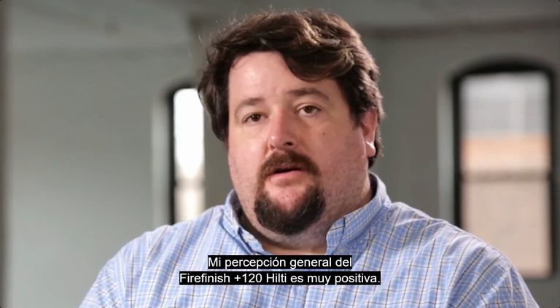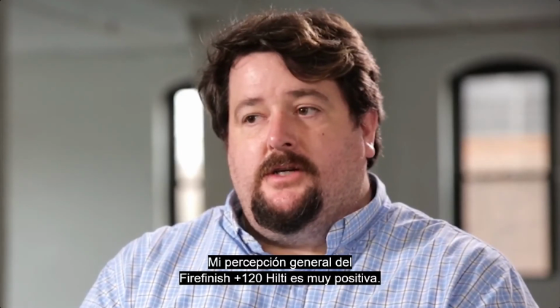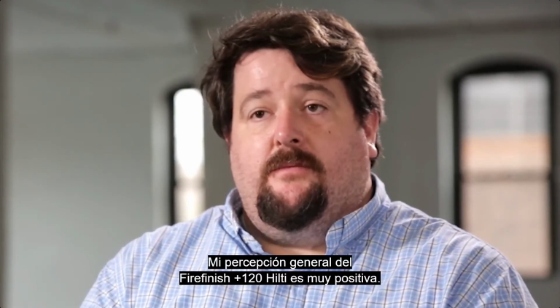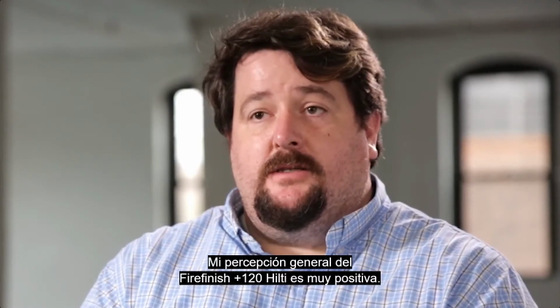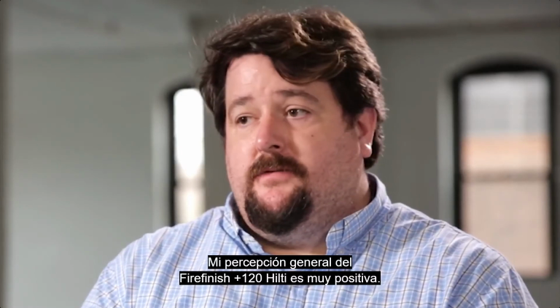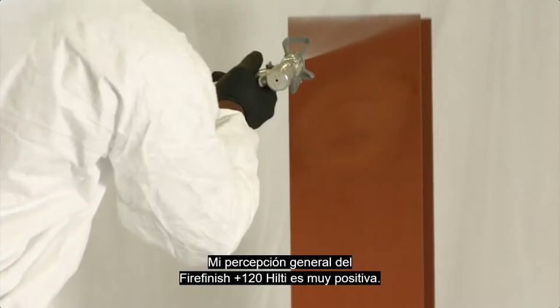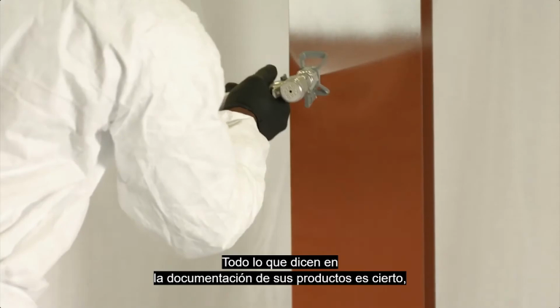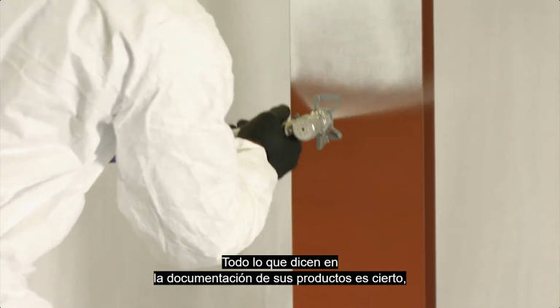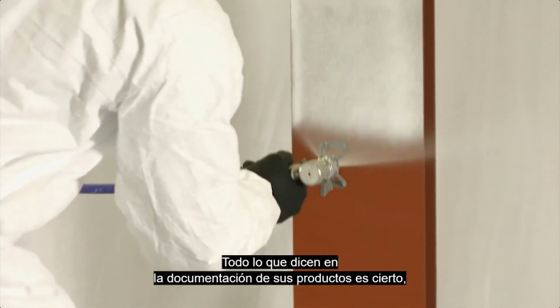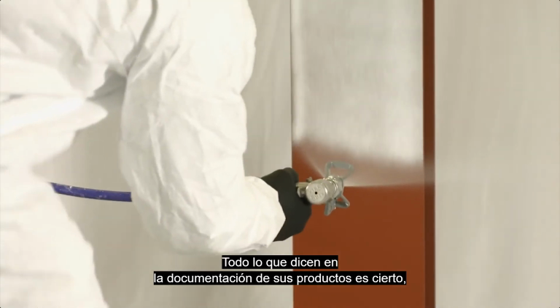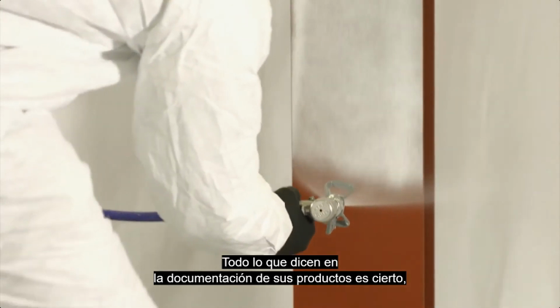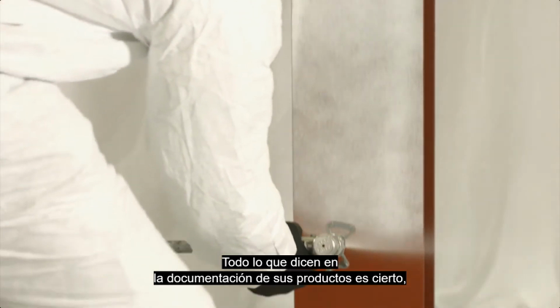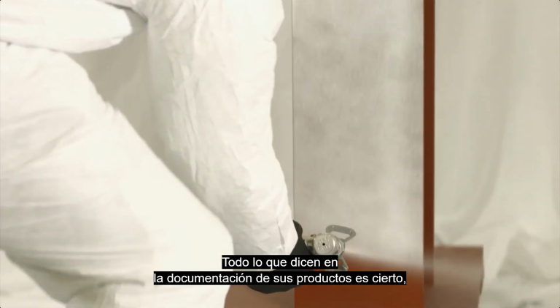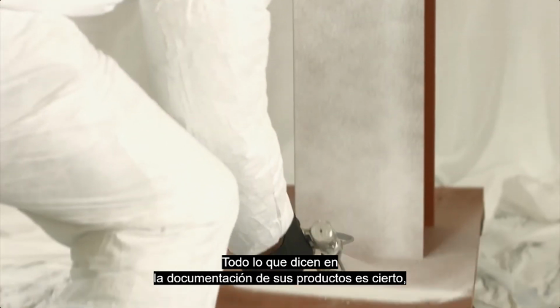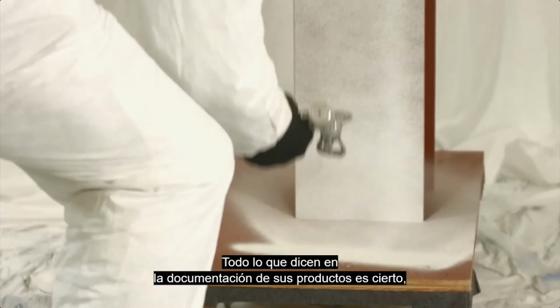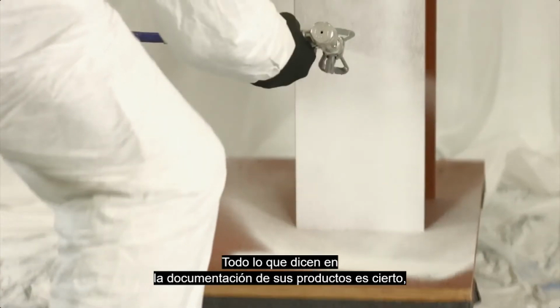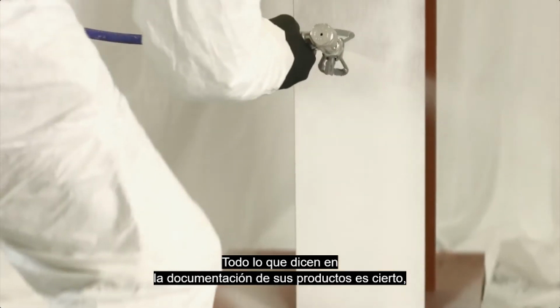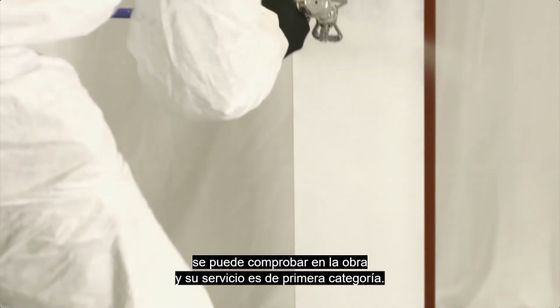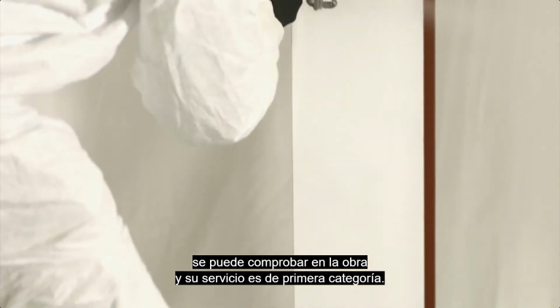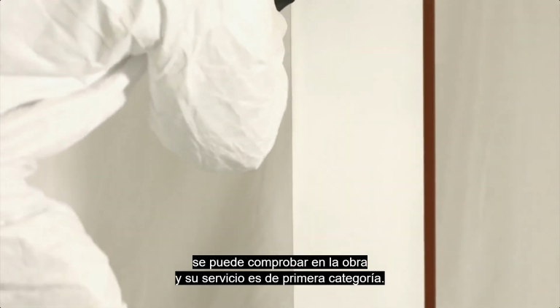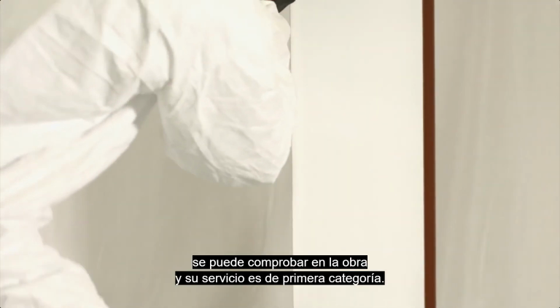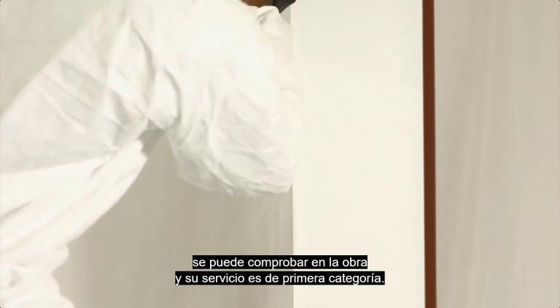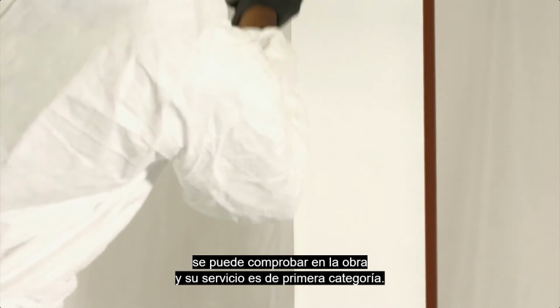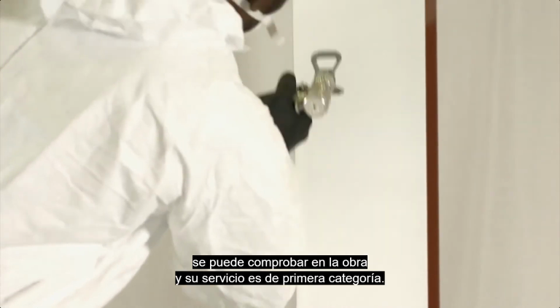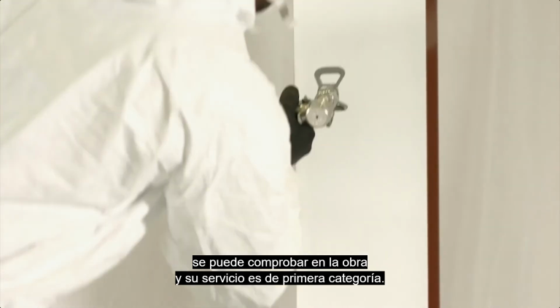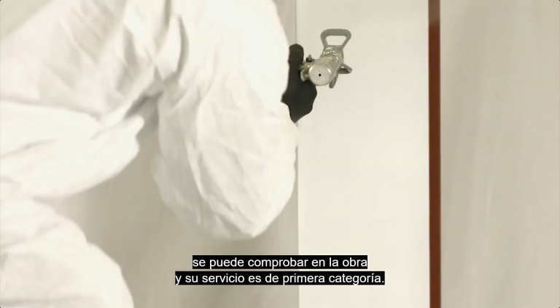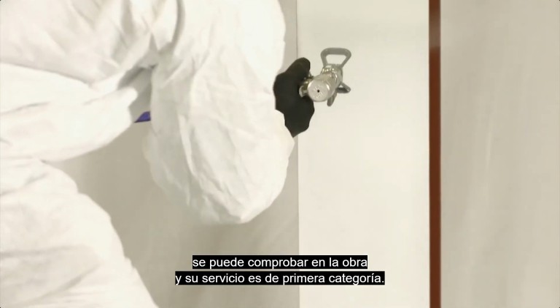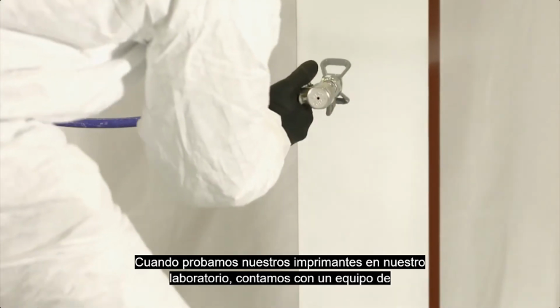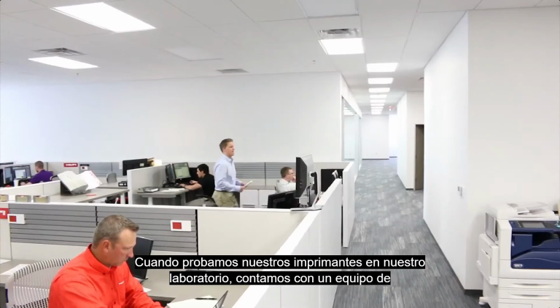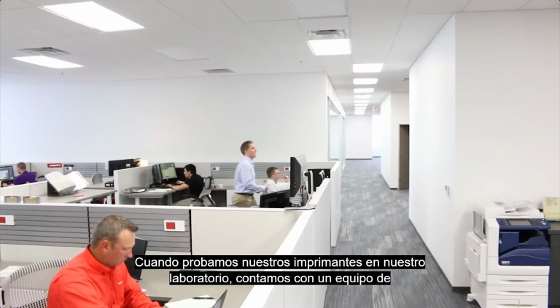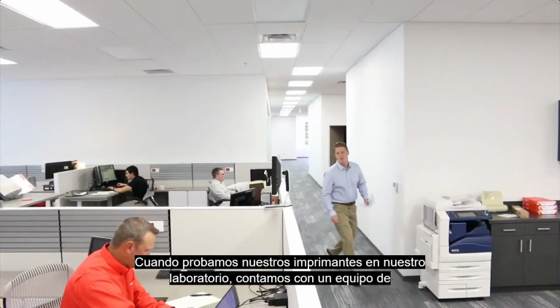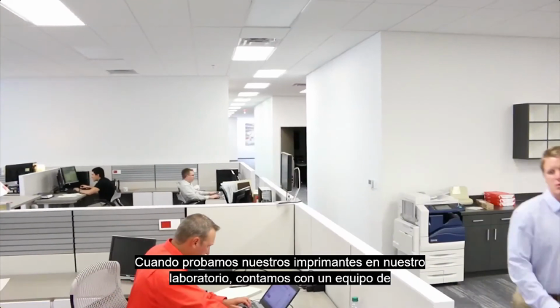My overall perception of Hilti Fire Finish is very positive. Everything that they've said in their product literature you can prove on the job site, and their service is top notch.